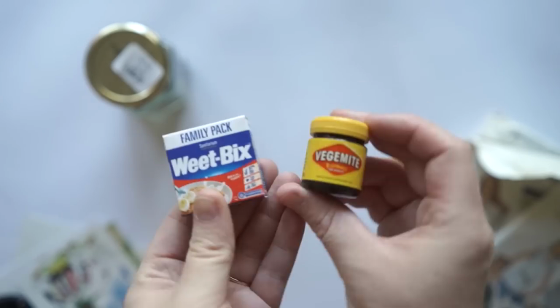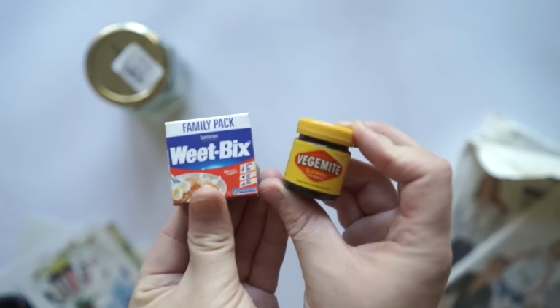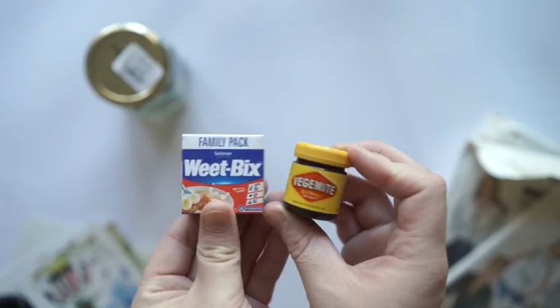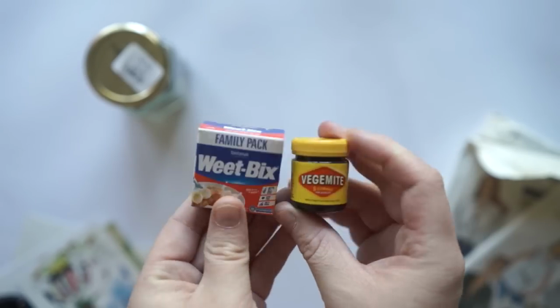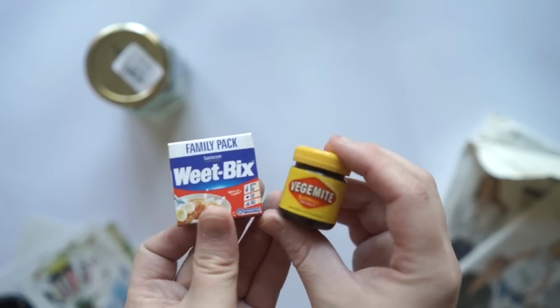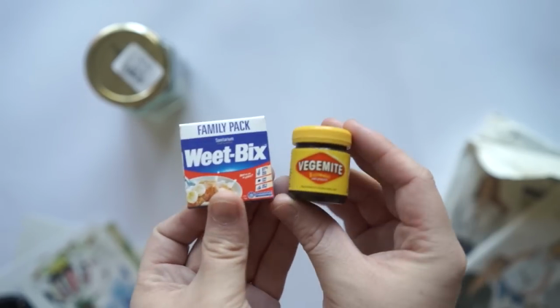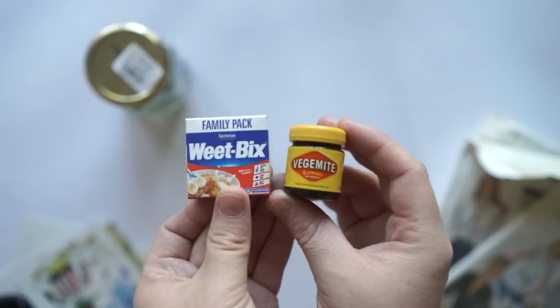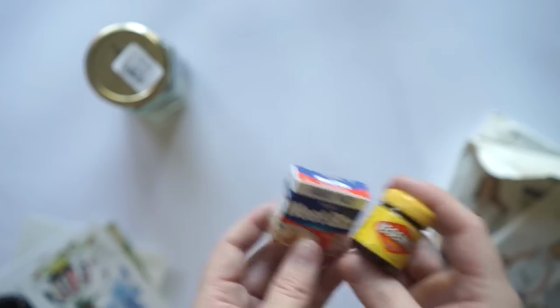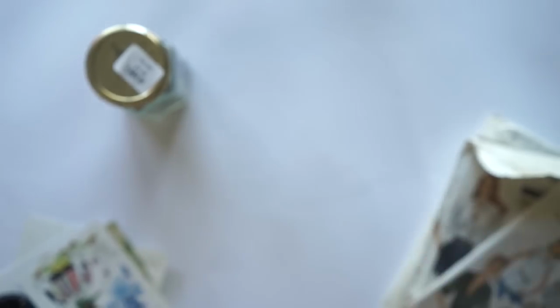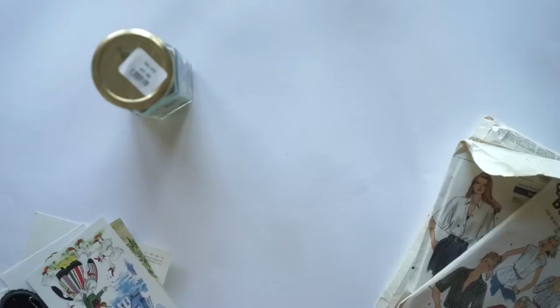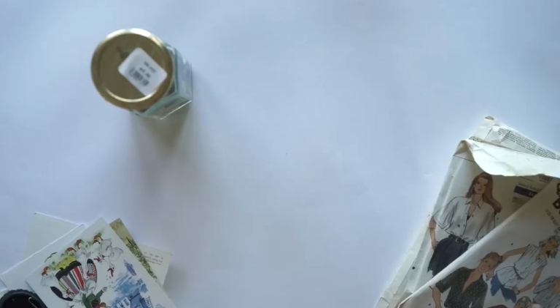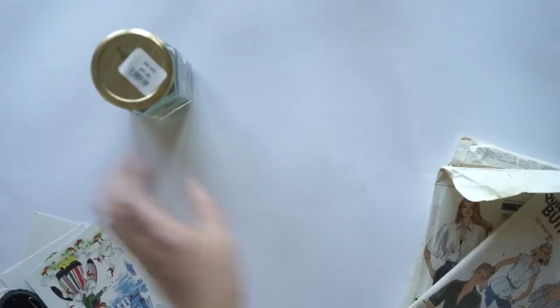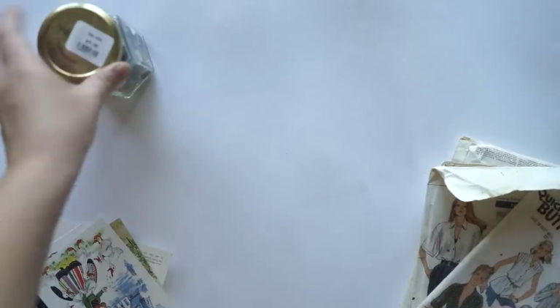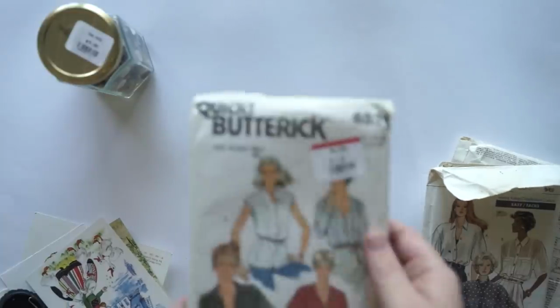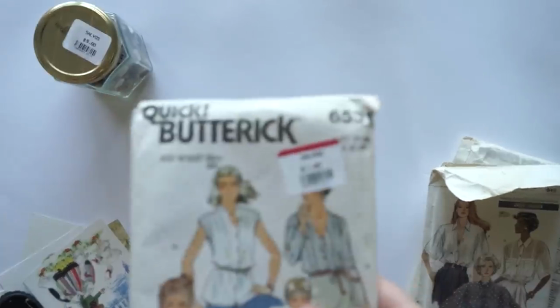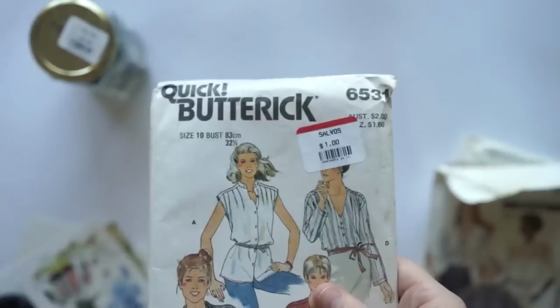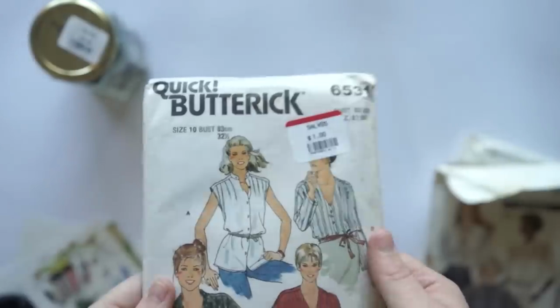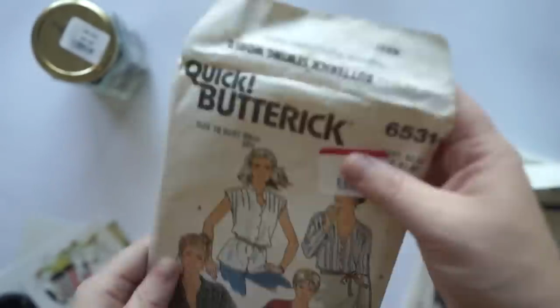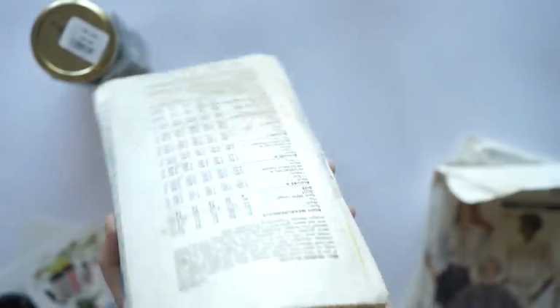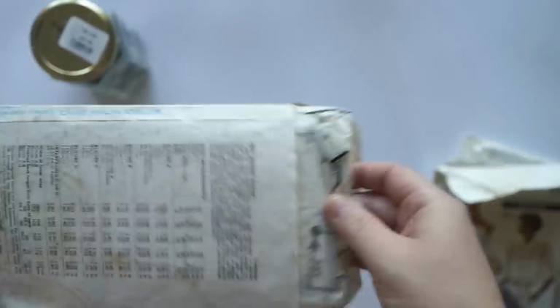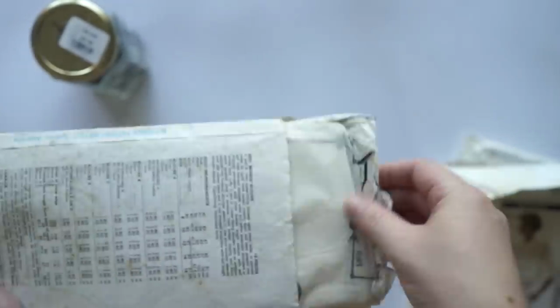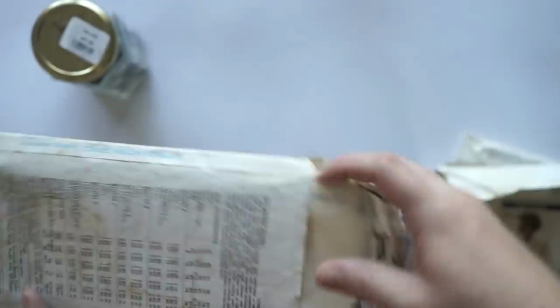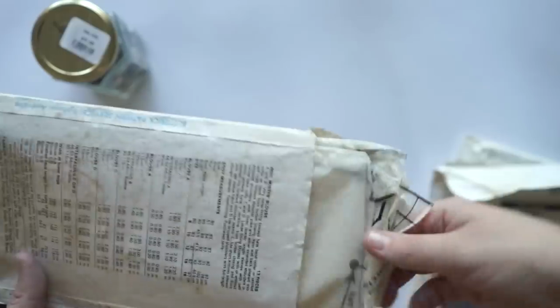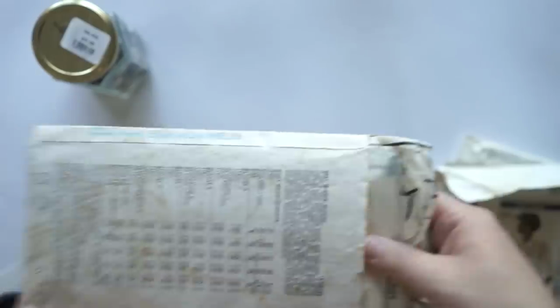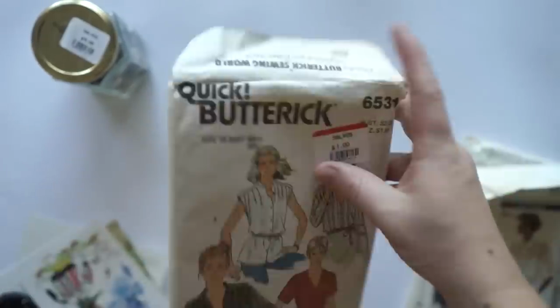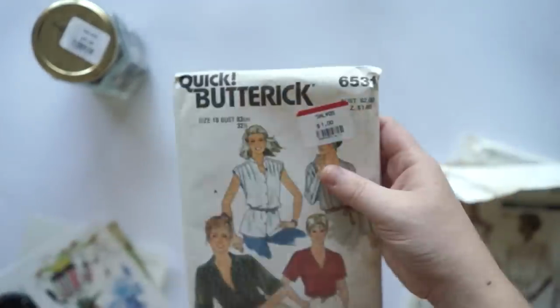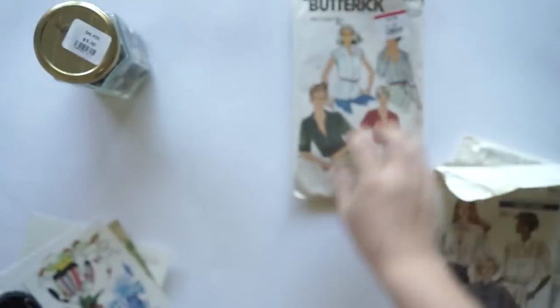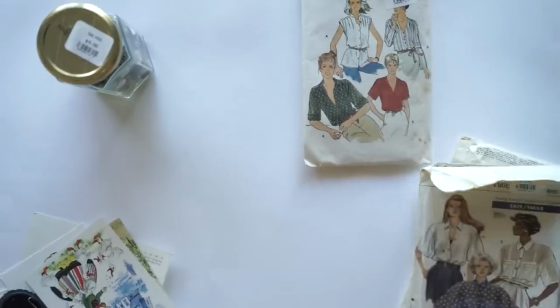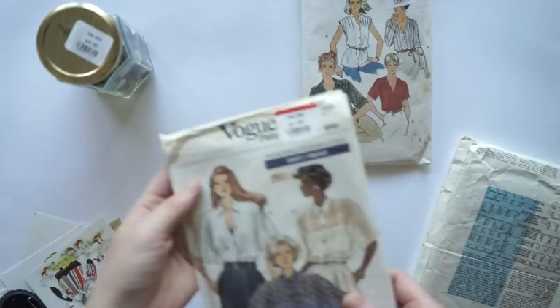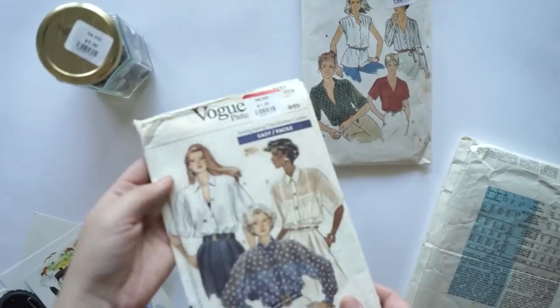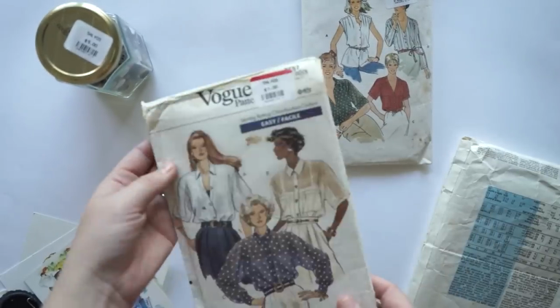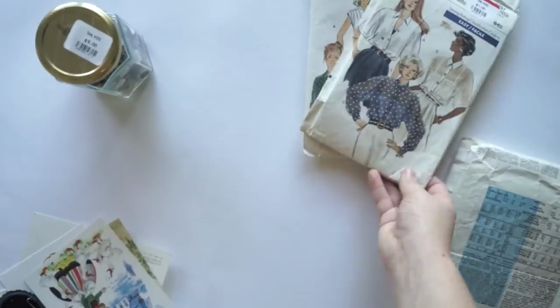I just got these two Australian little minis because they were at the op shop and I was looking for them for a little while after going to Jenna's house, and I found them — that's why I showed you them.